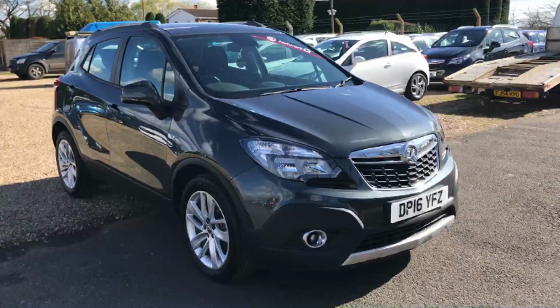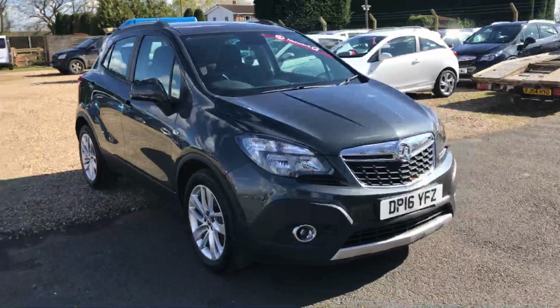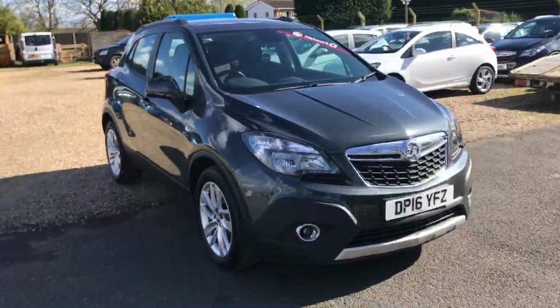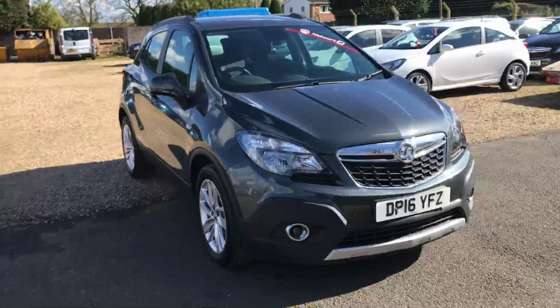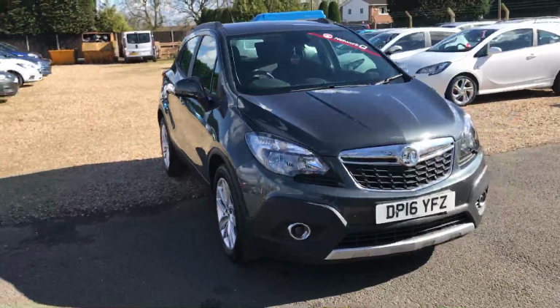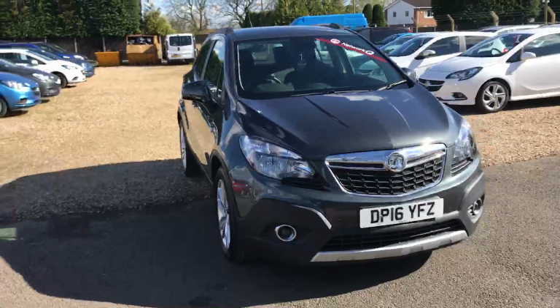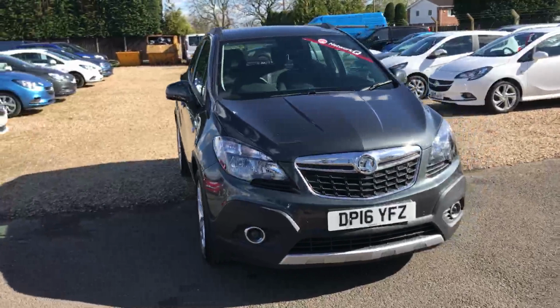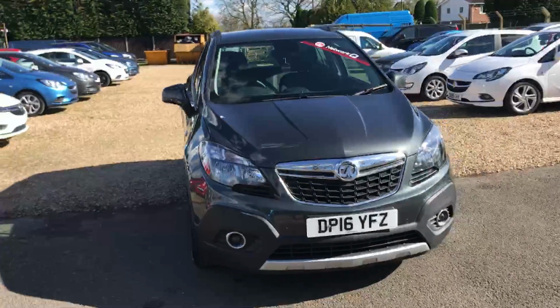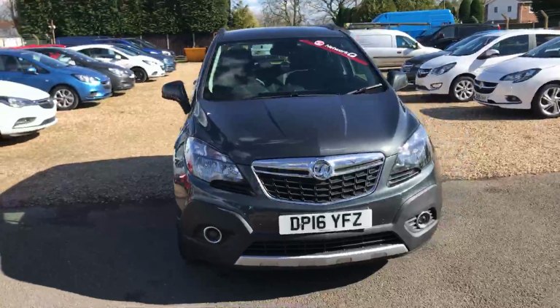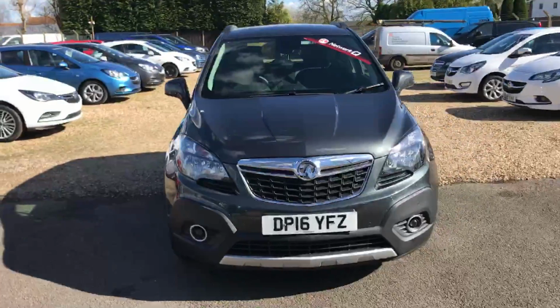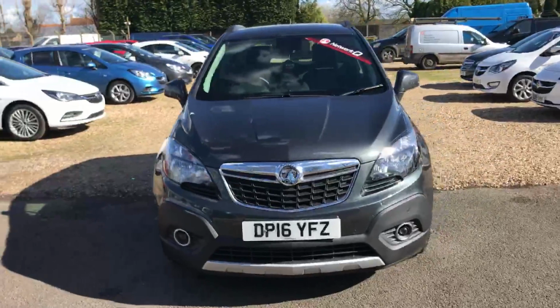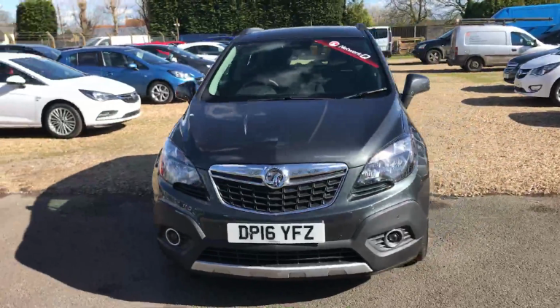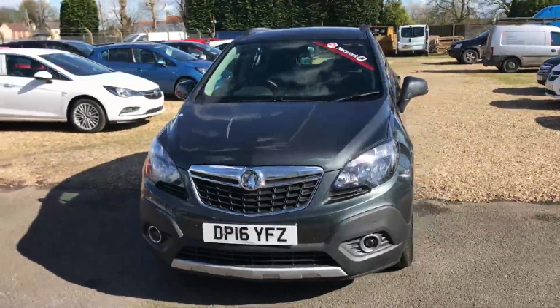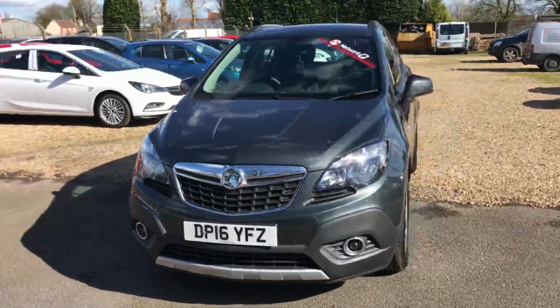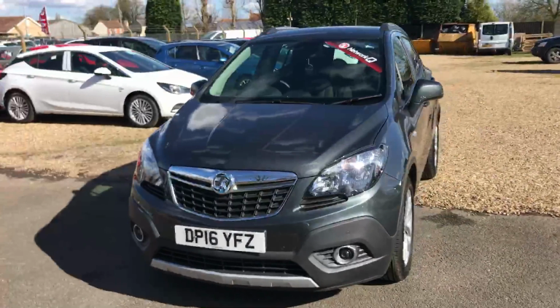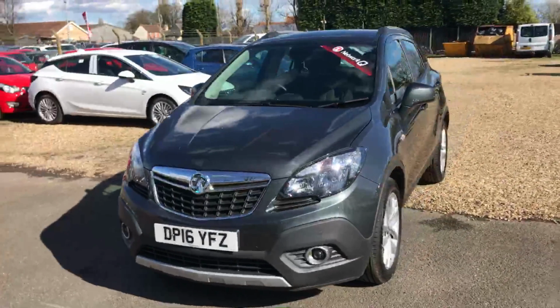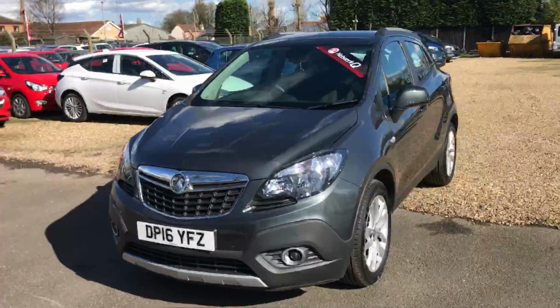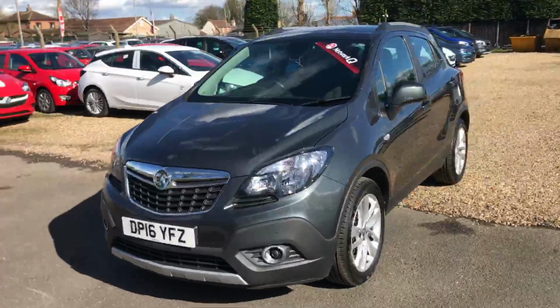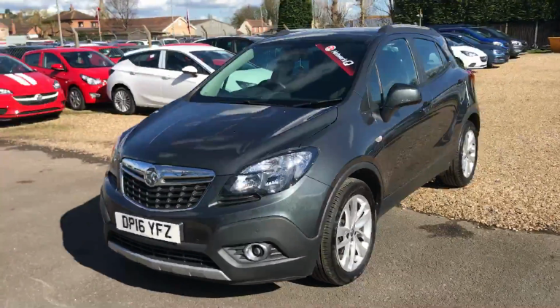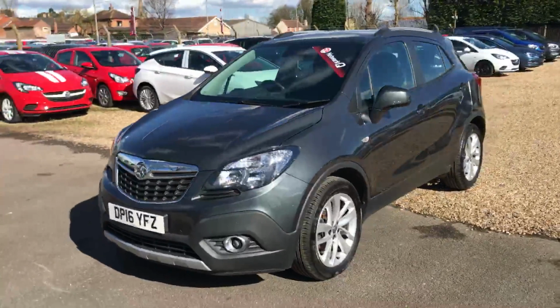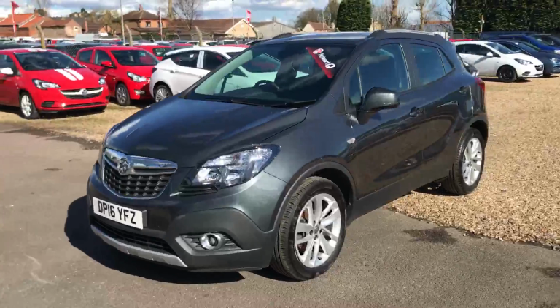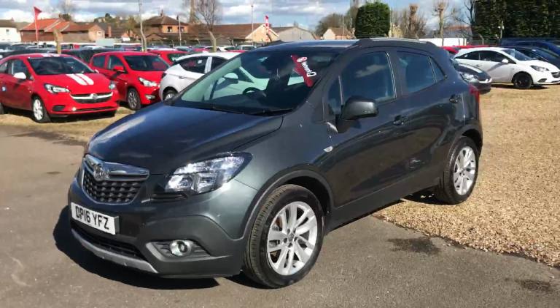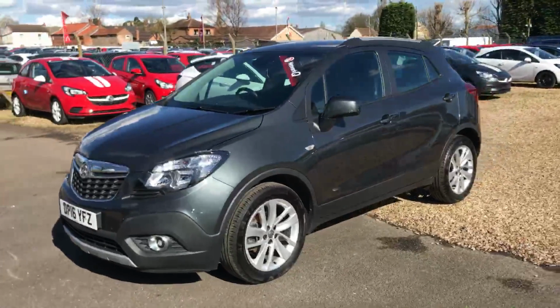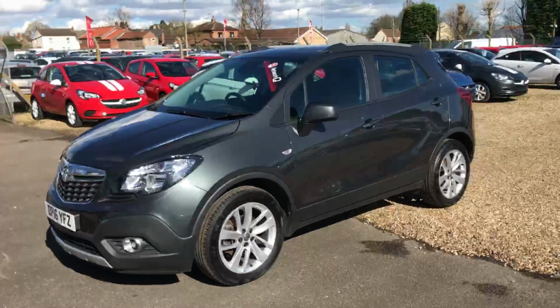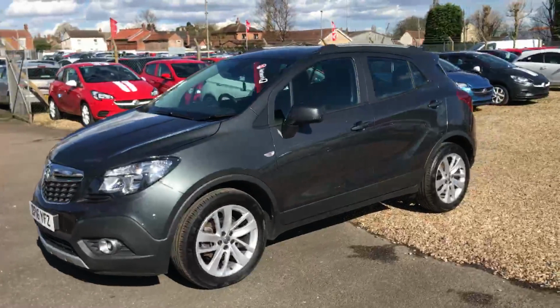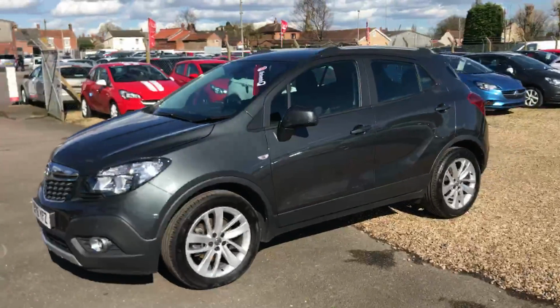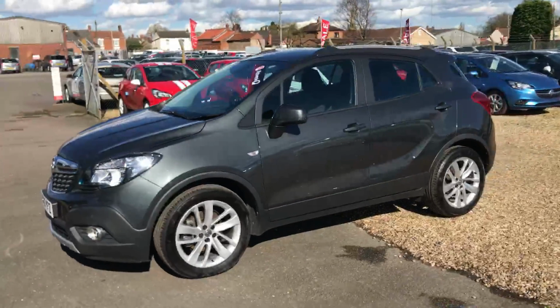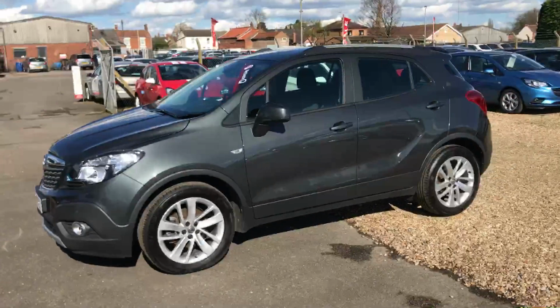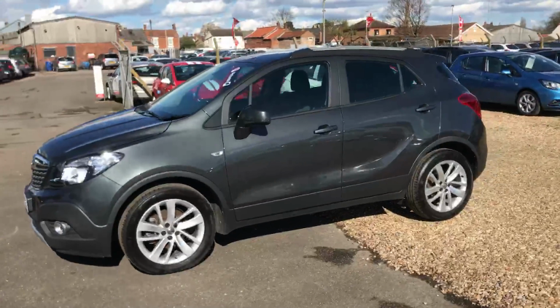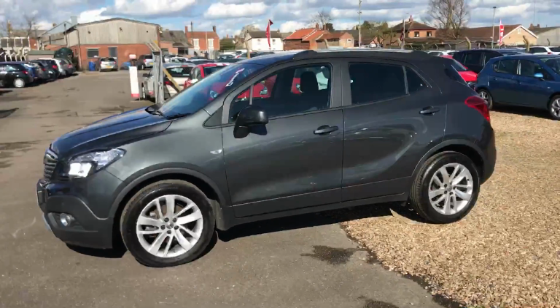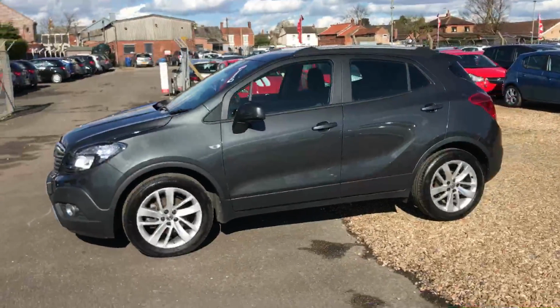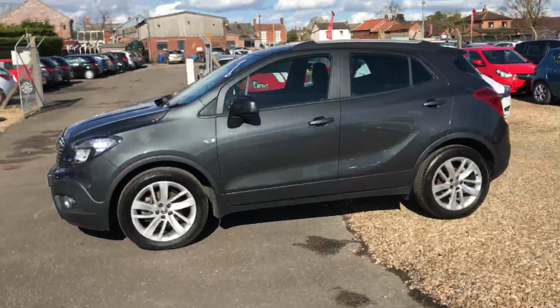Welcome to Twells of Billinghay, and thank you for viewing our 2016 16-plate Mokka. This particular car is the 1.6 diesel Exclusive model with 136 brake horsepower, making it the more powerful of the two engine options.